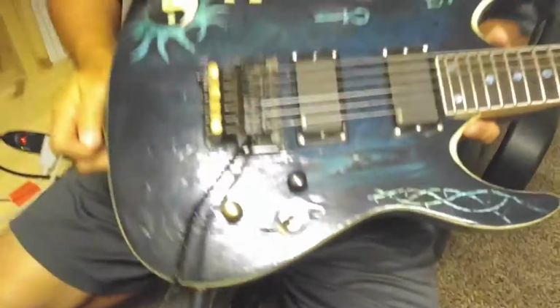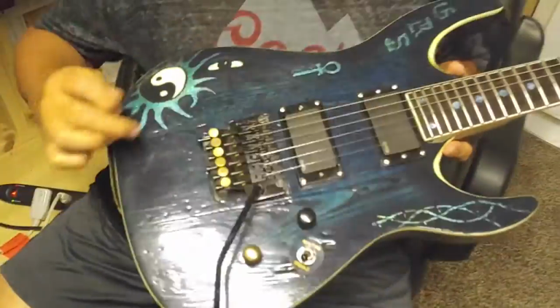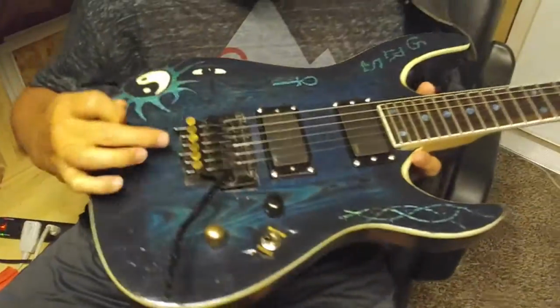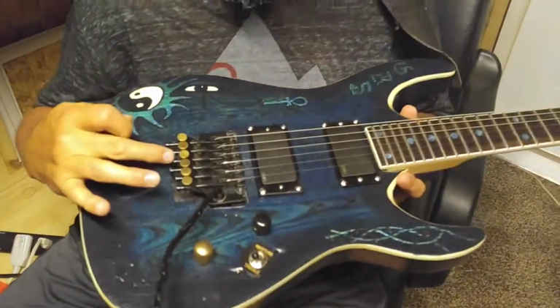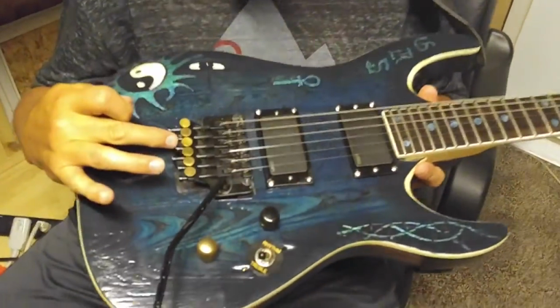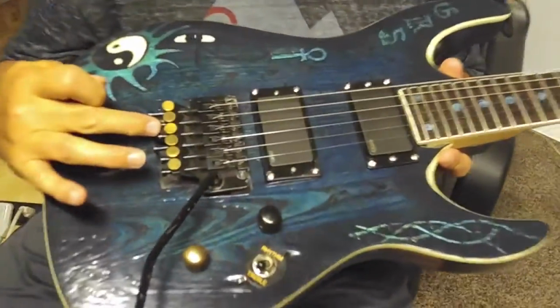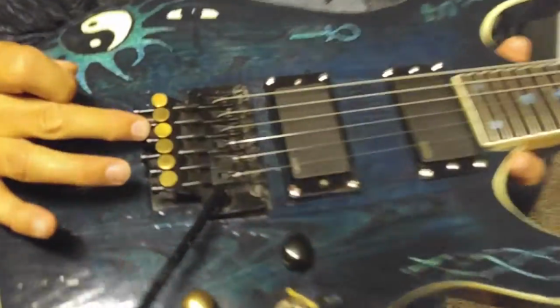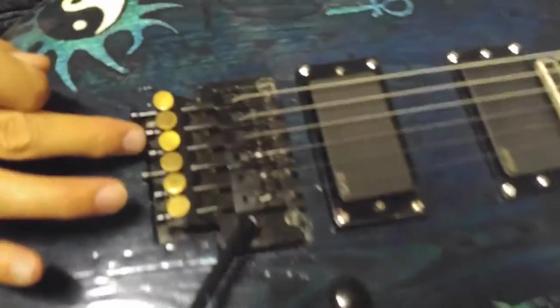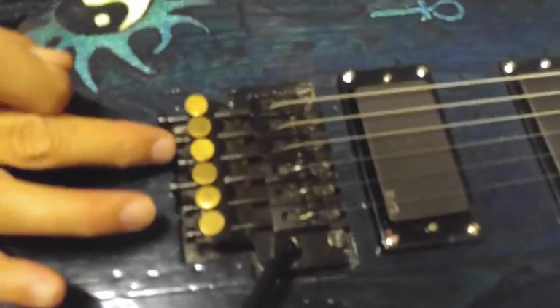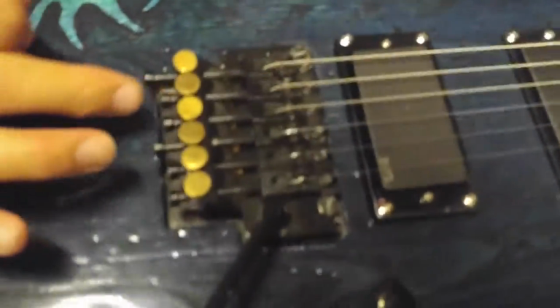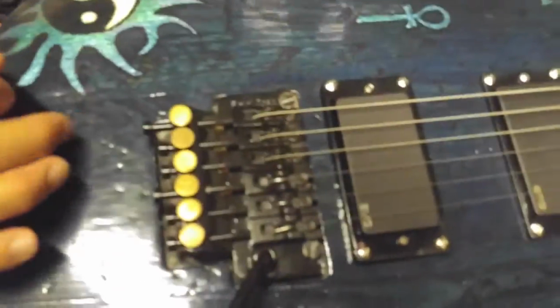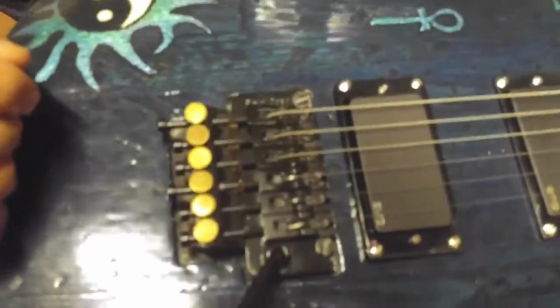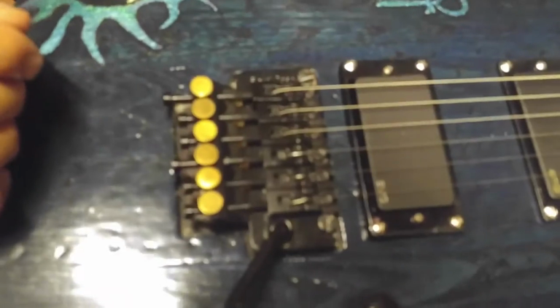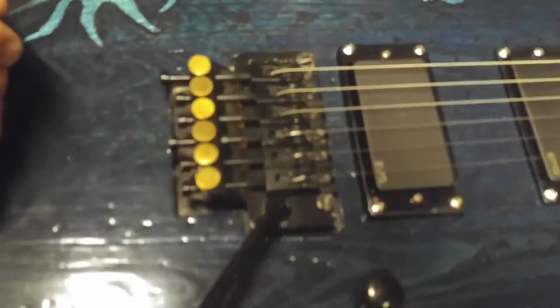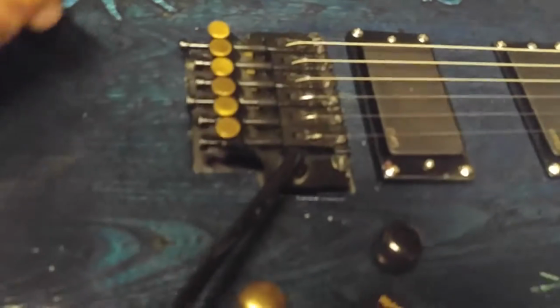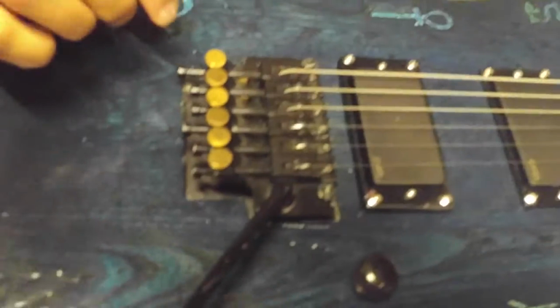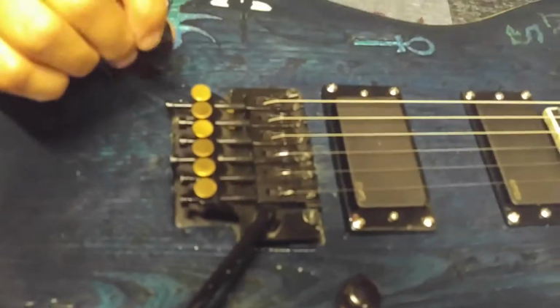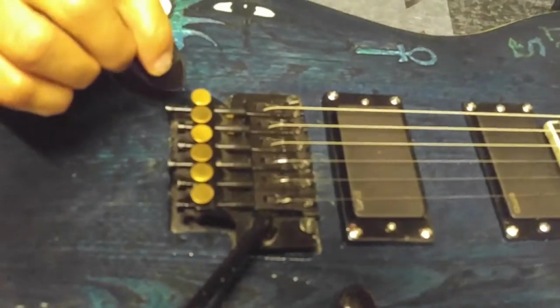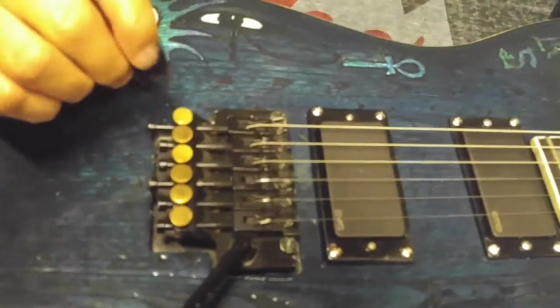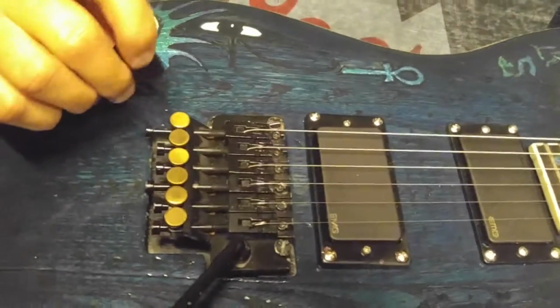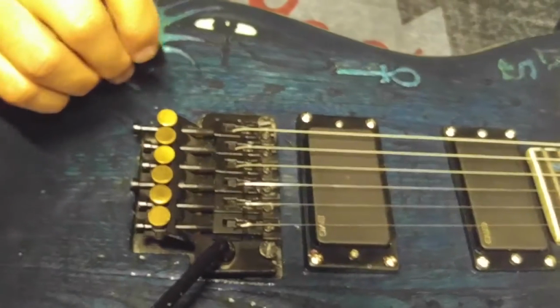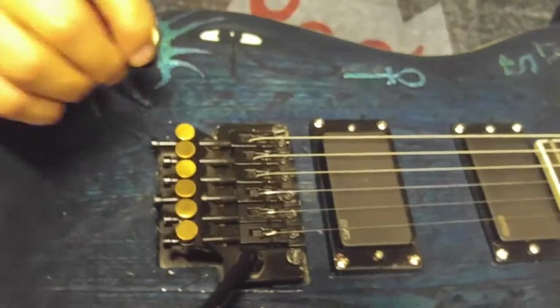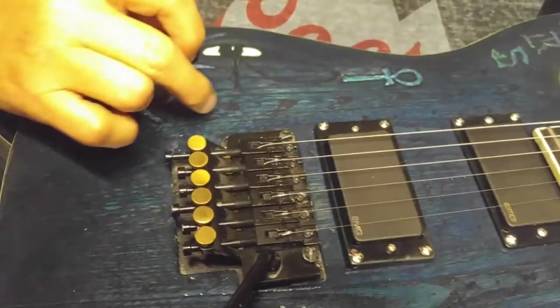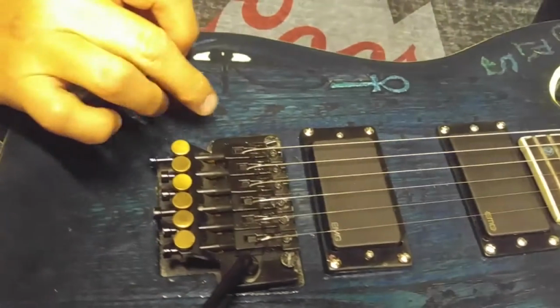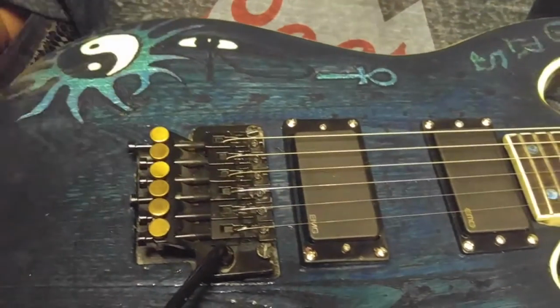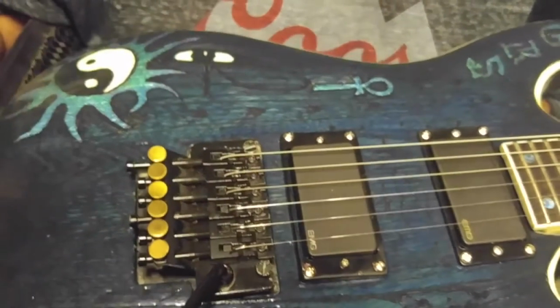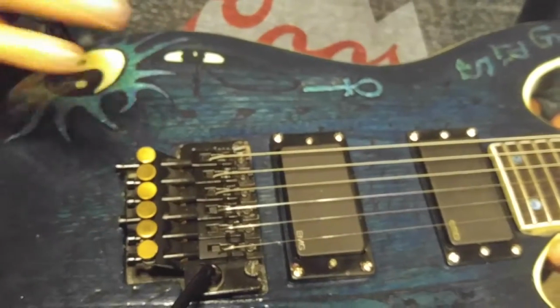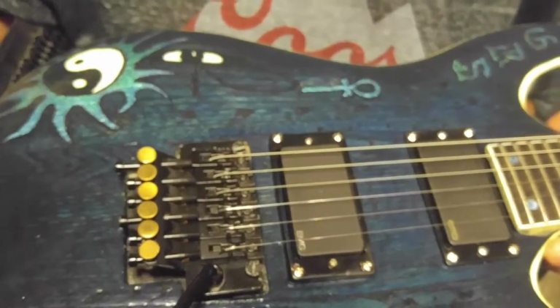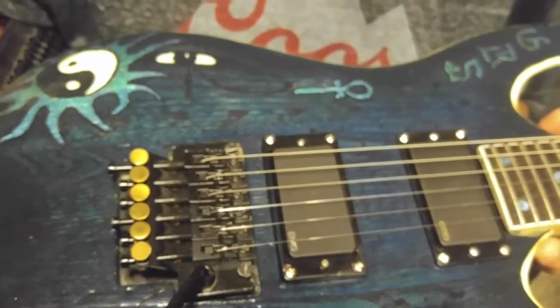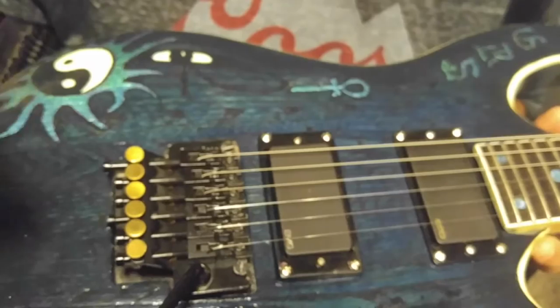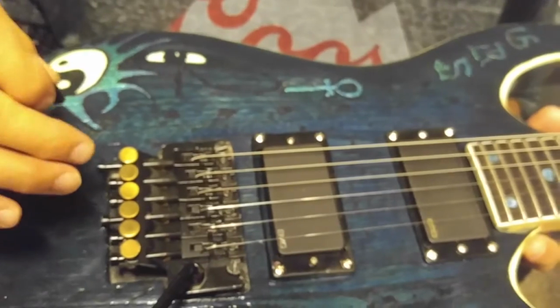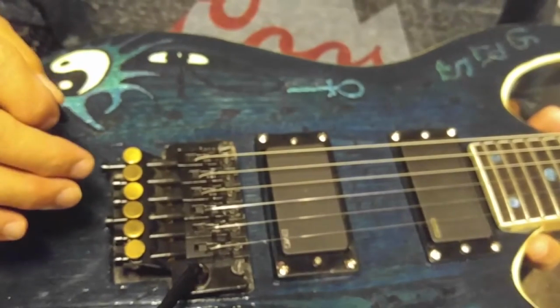It's got an original Floyd Rose from 1982. It was gold plated at one time, but all the gold plating flaked off so I painted it black.